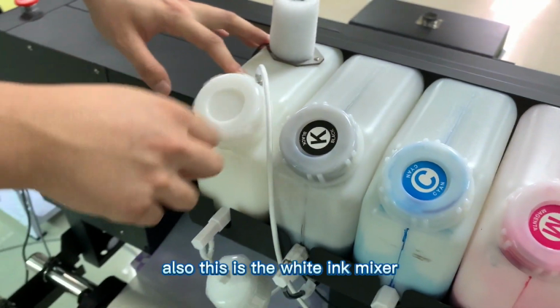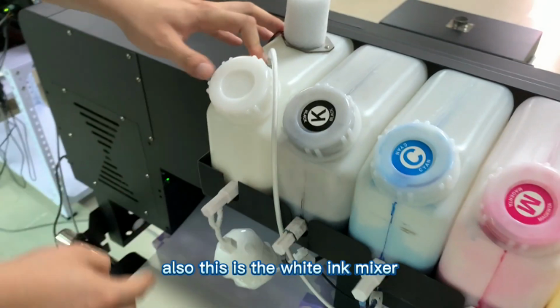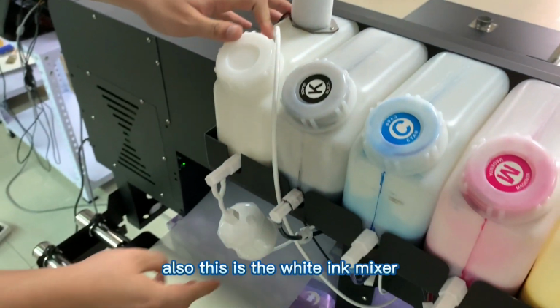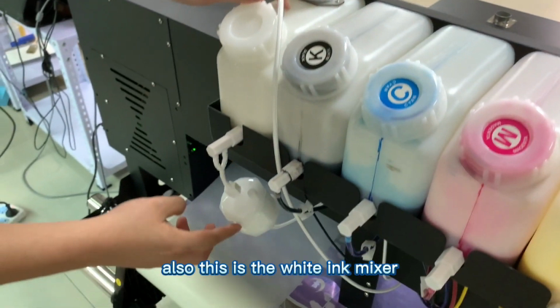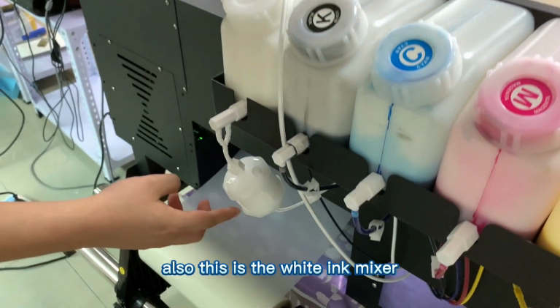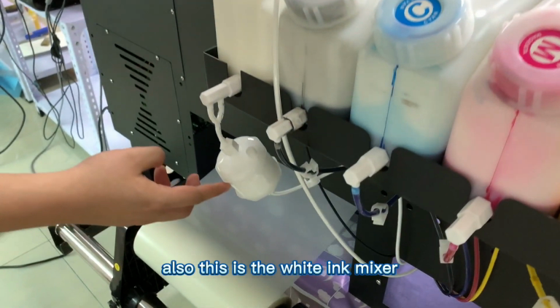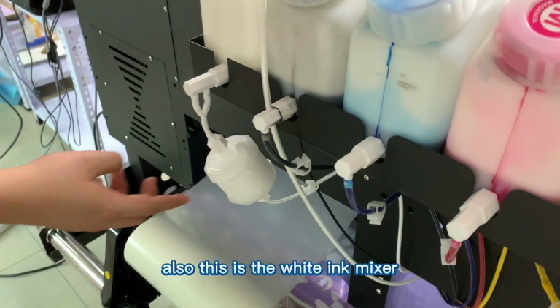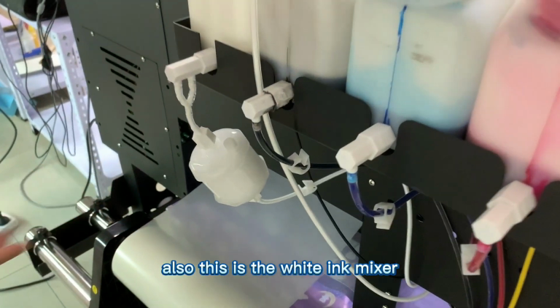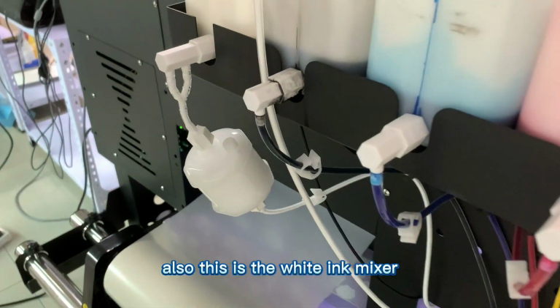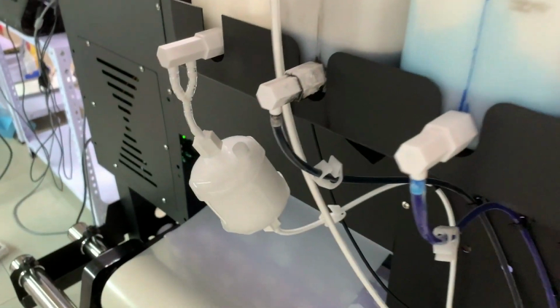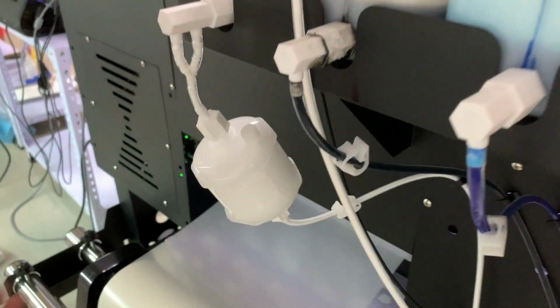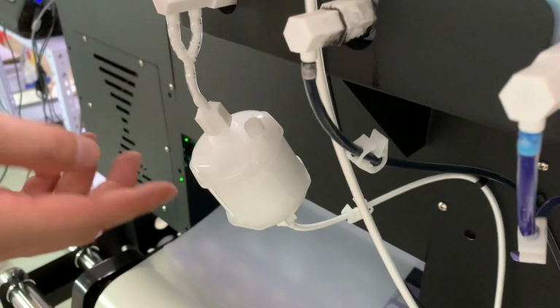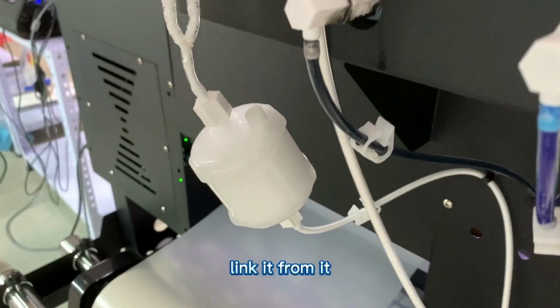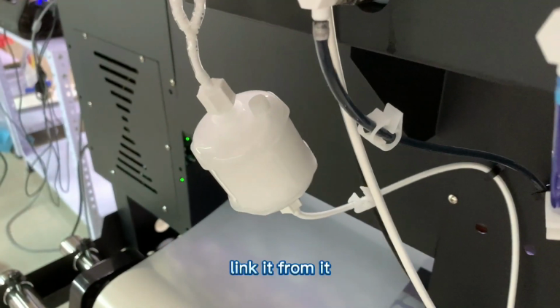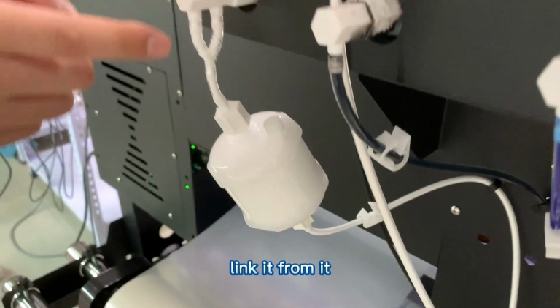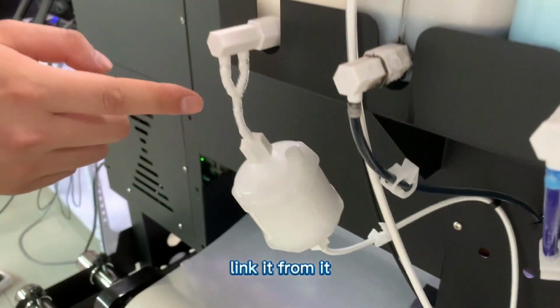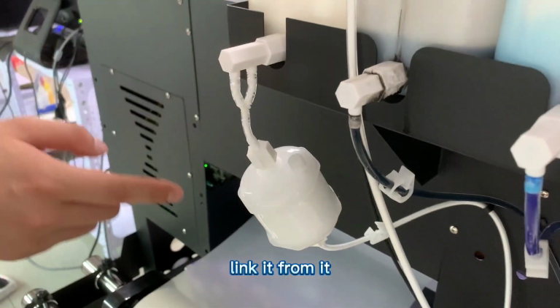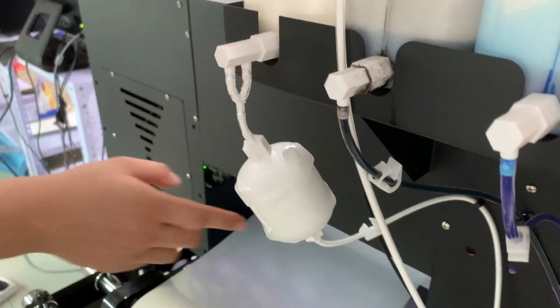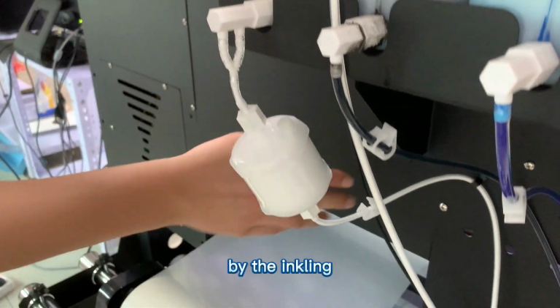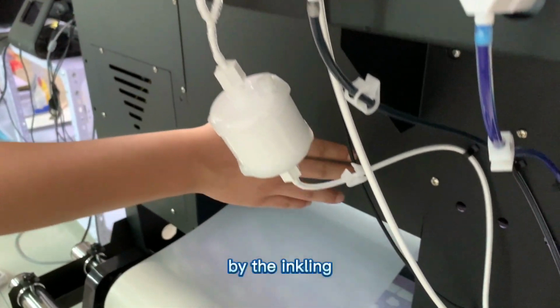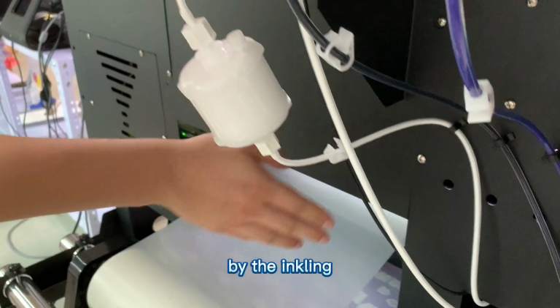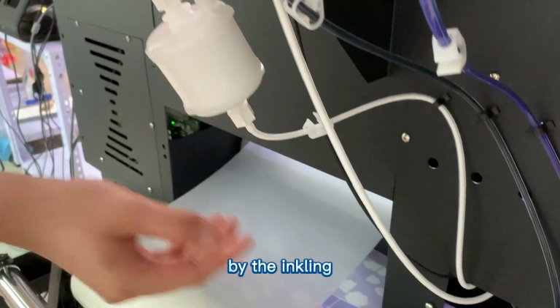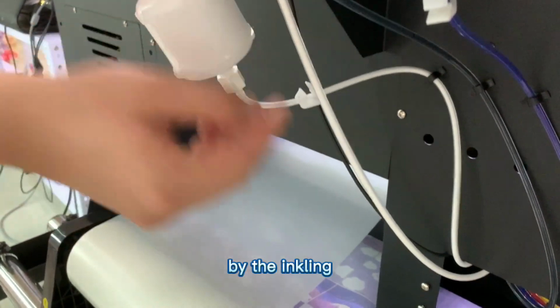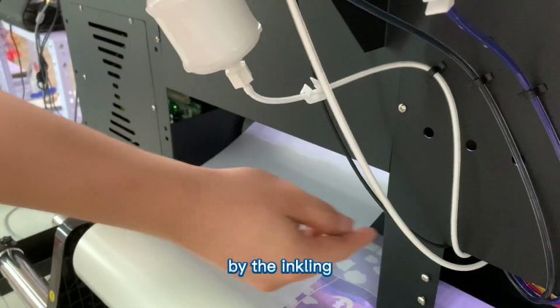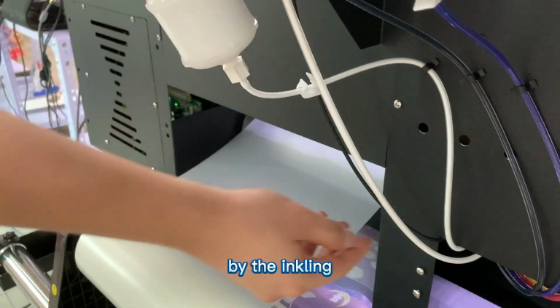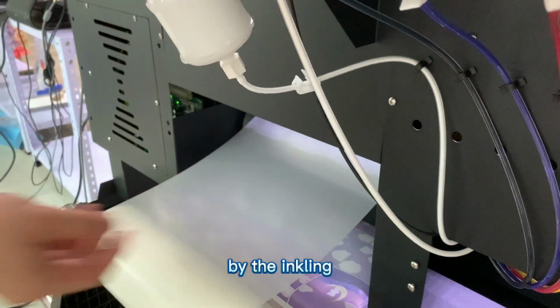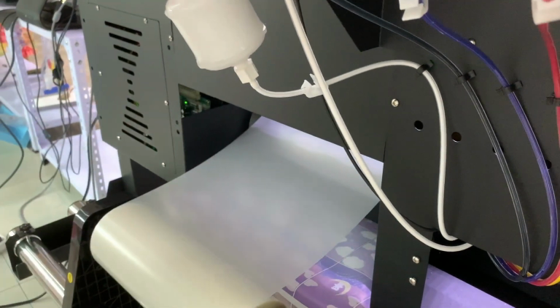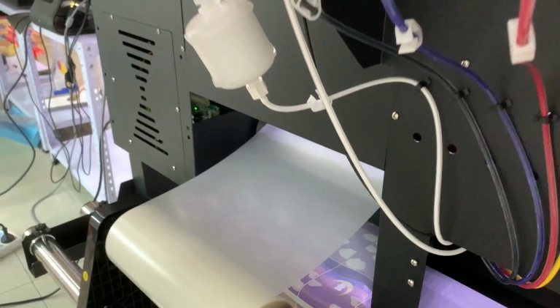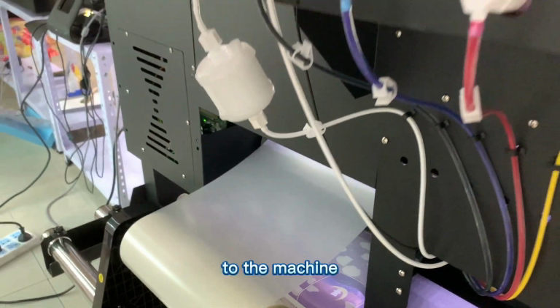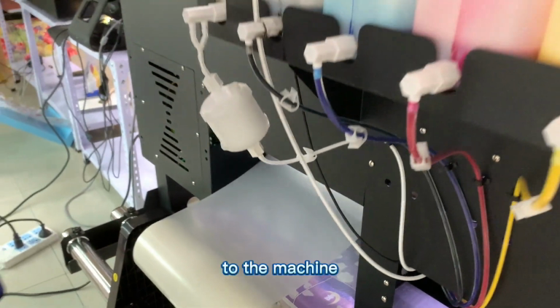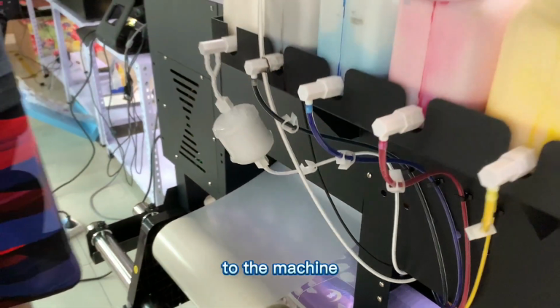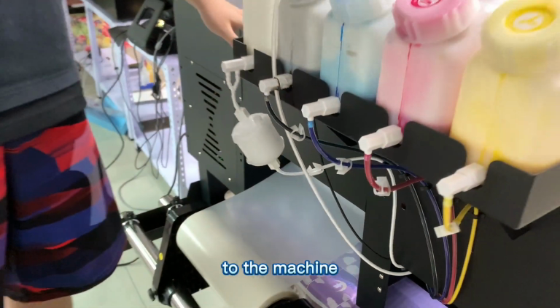This is the white ink mixer, linked from it by the ink line to the machine.